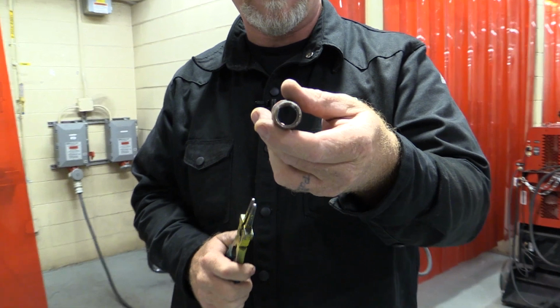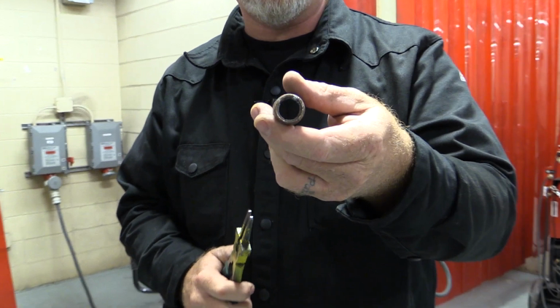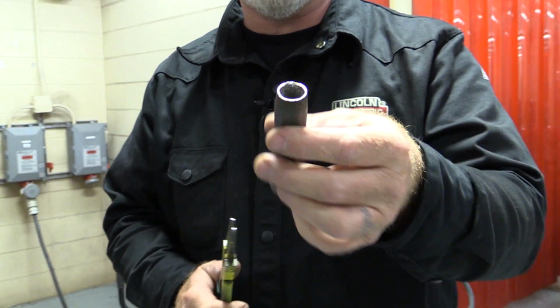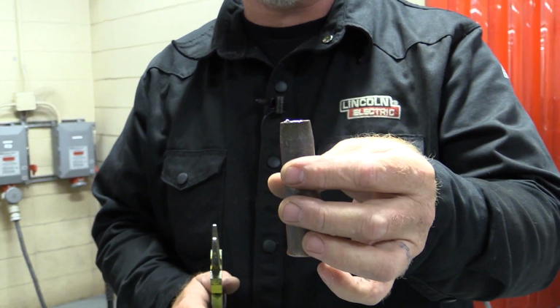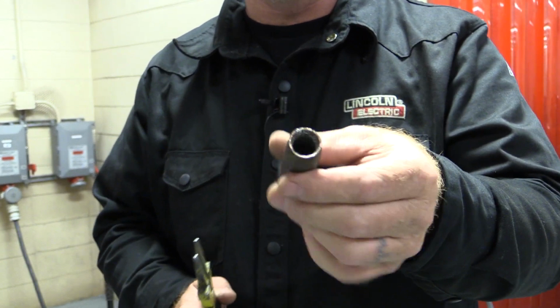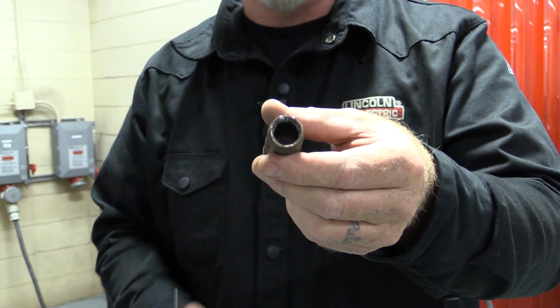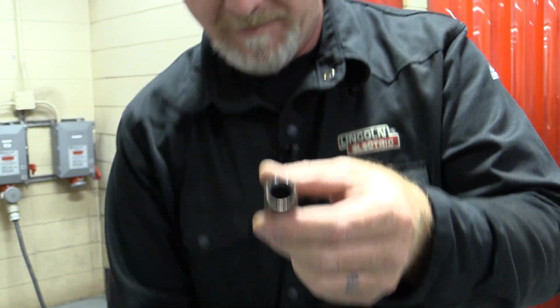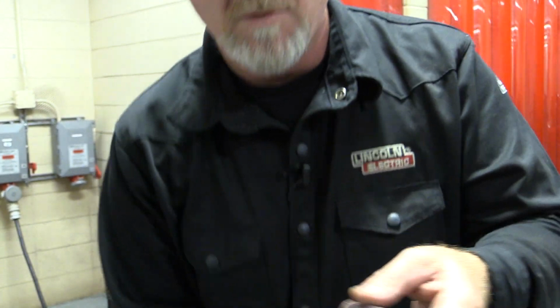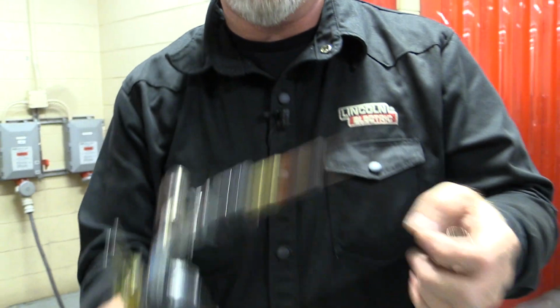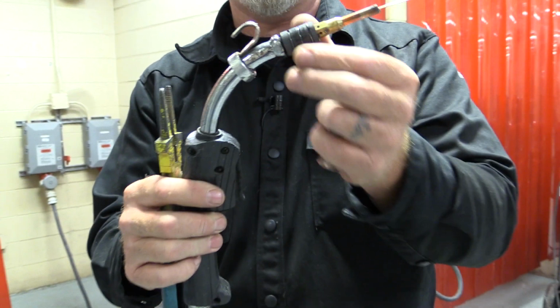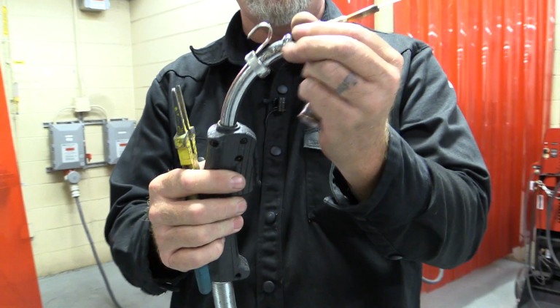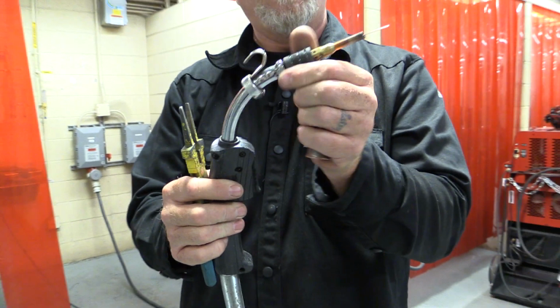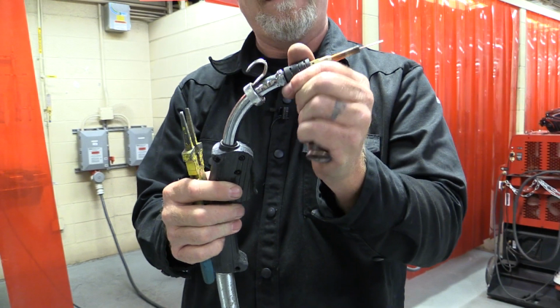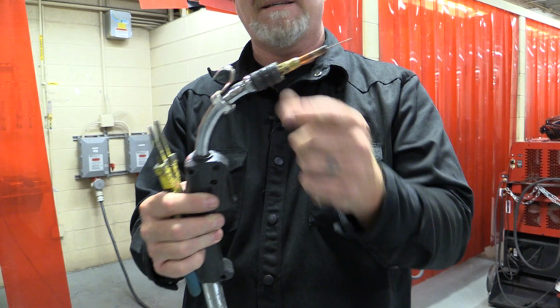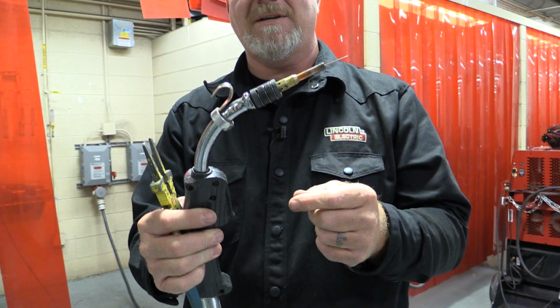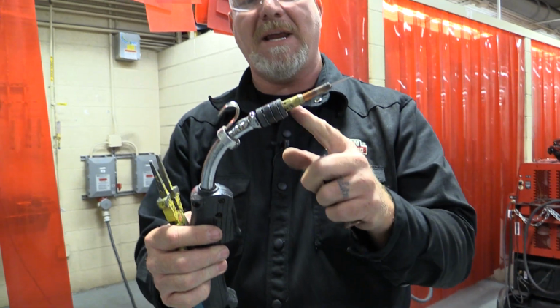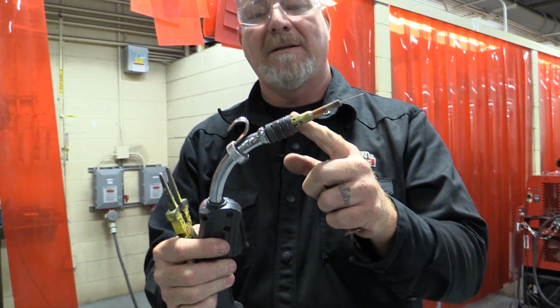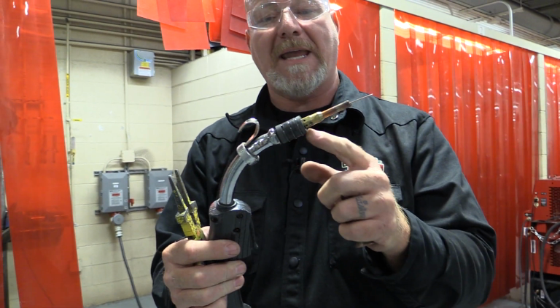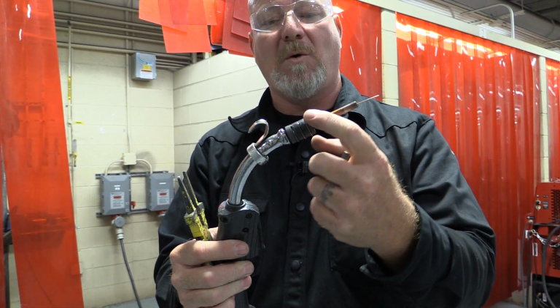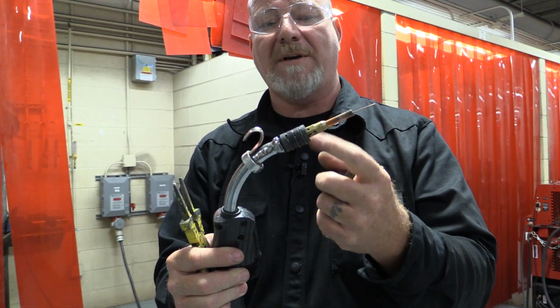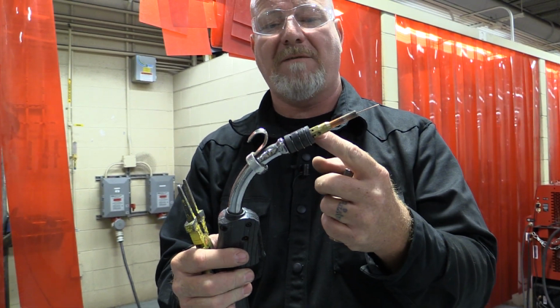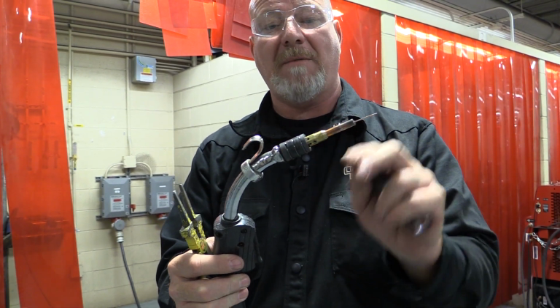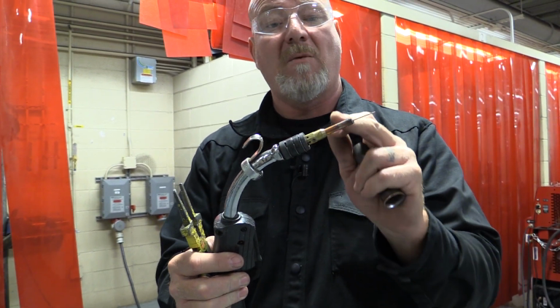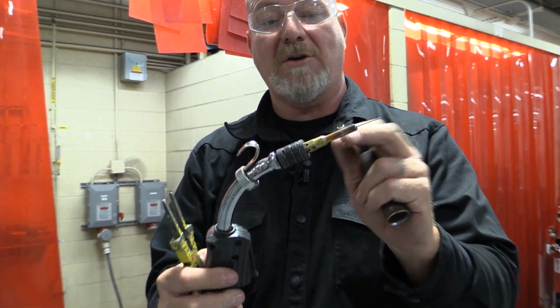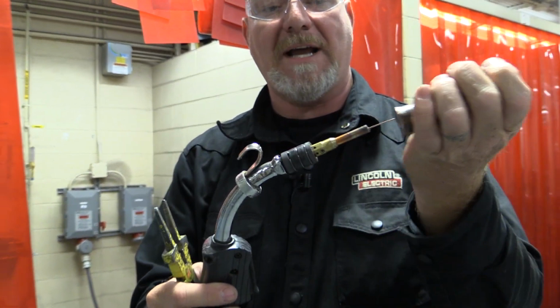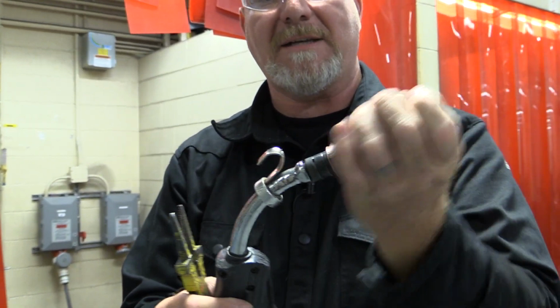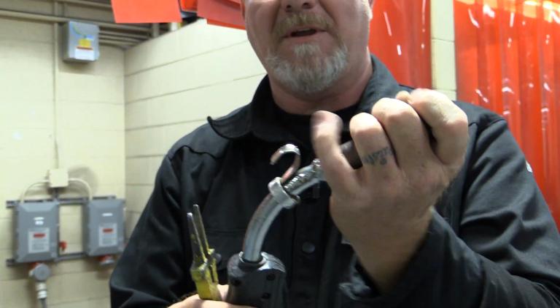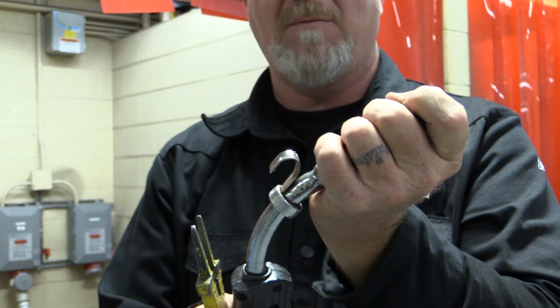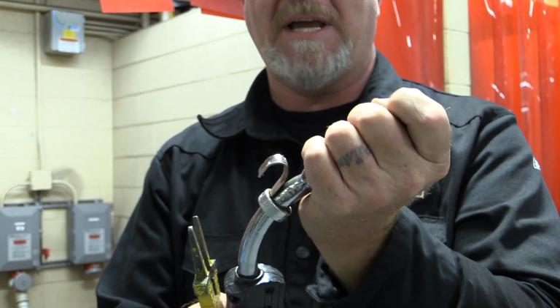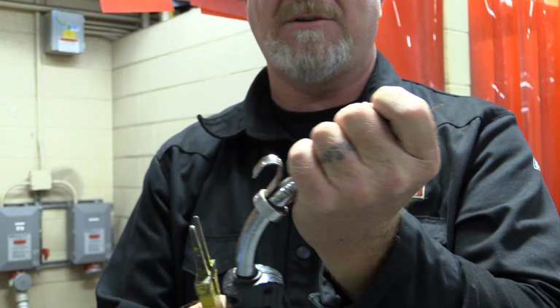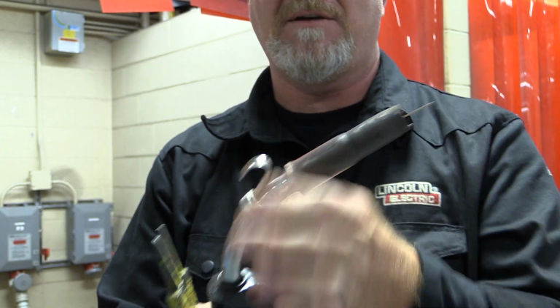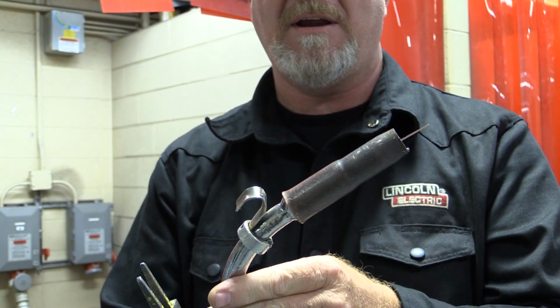Those are your end consumables. Make sure the insulator is tight, the gas holes are not covered up, you've got a good contact tip, and slide the nozzle on.